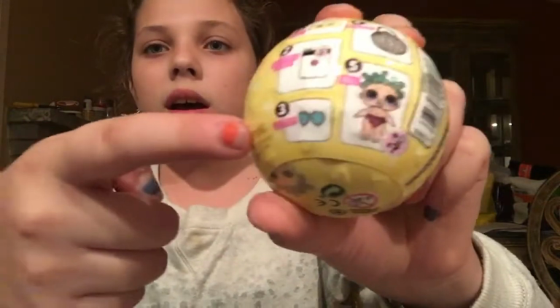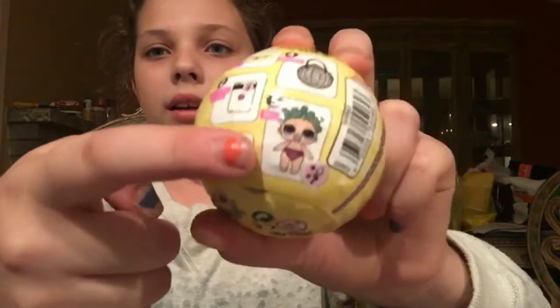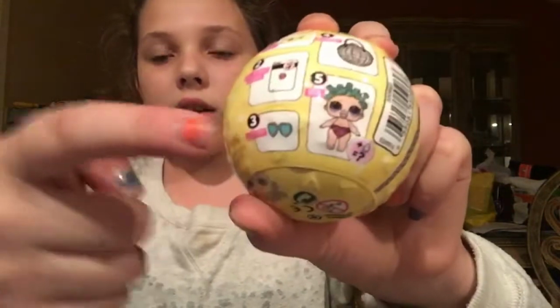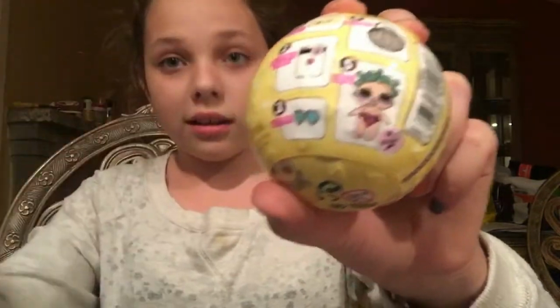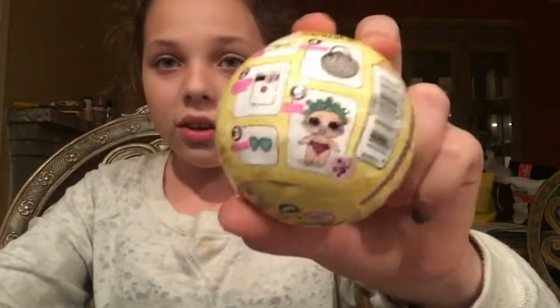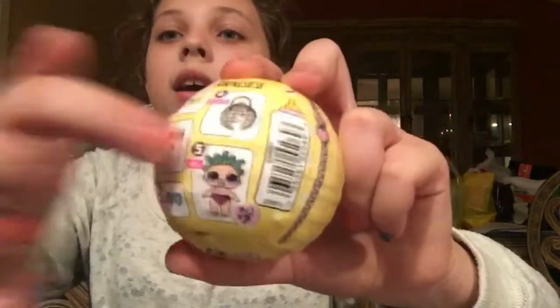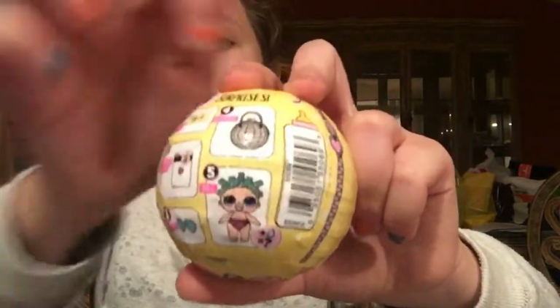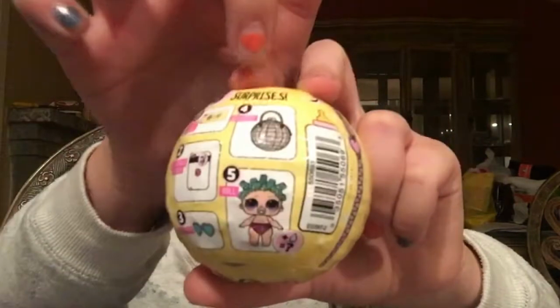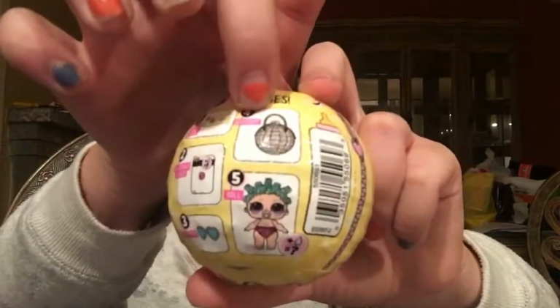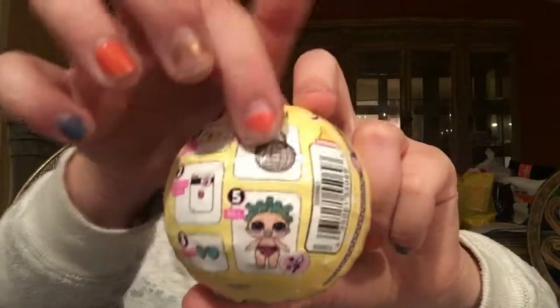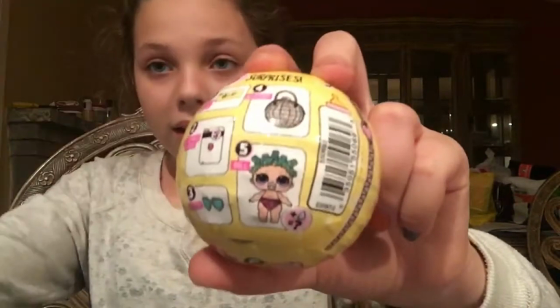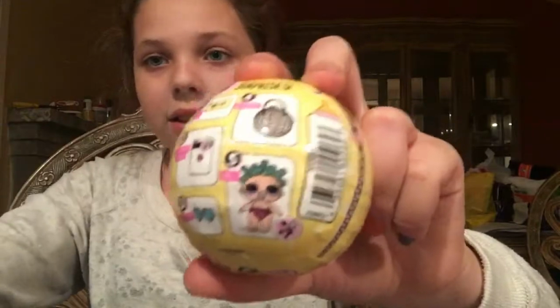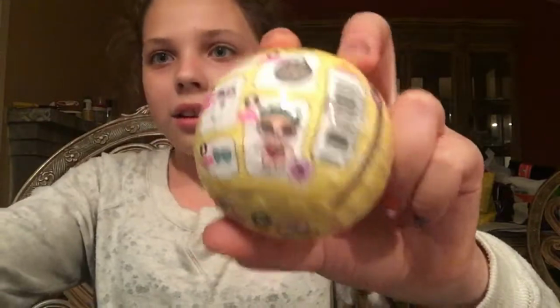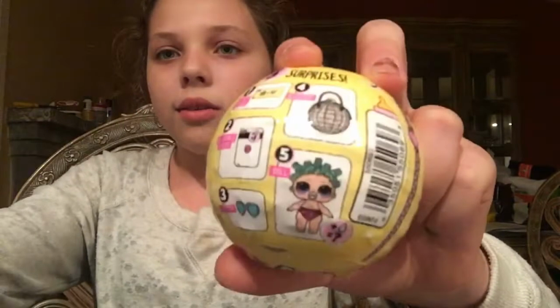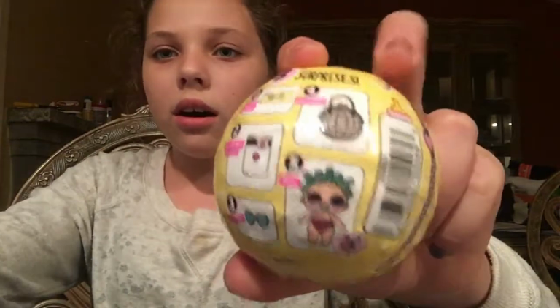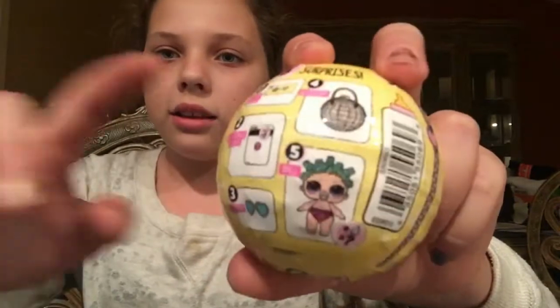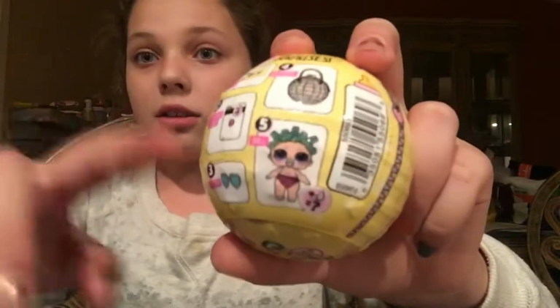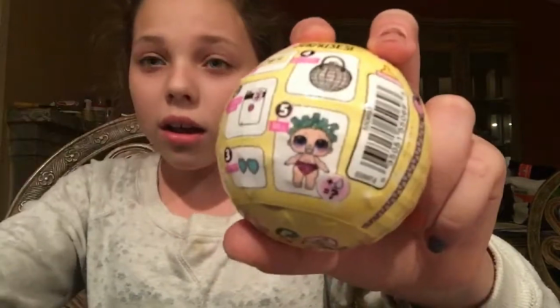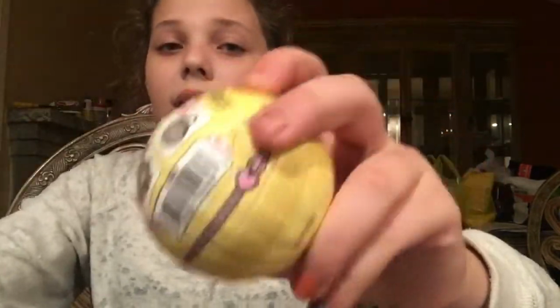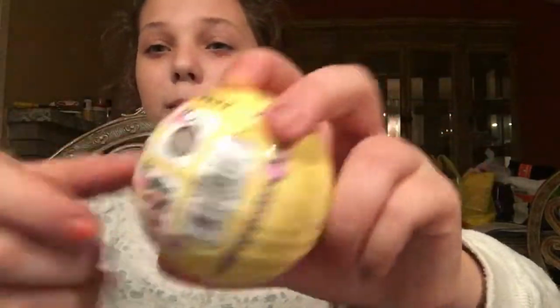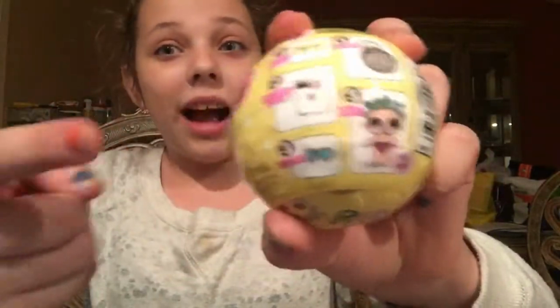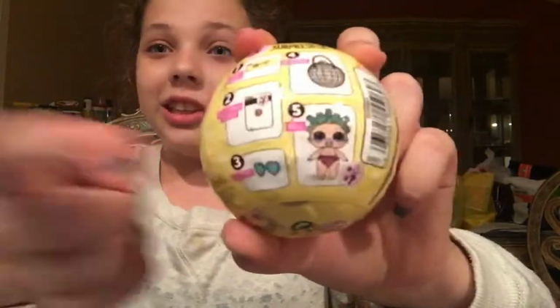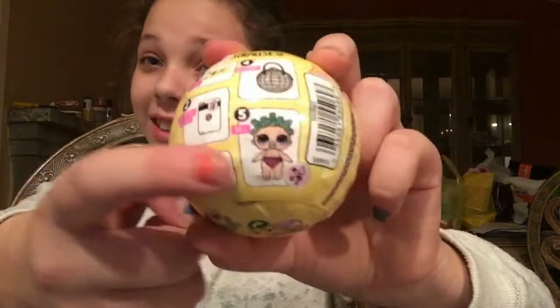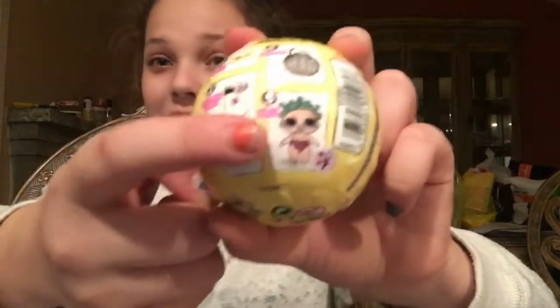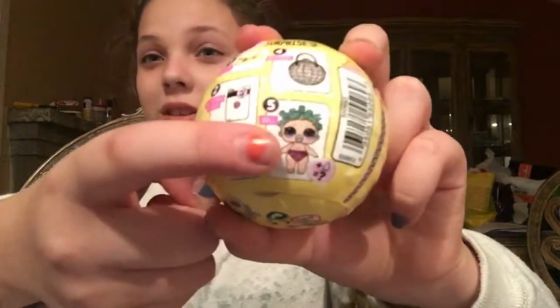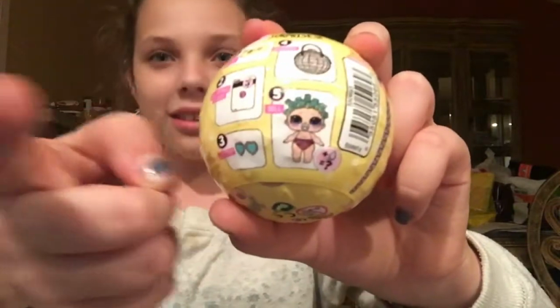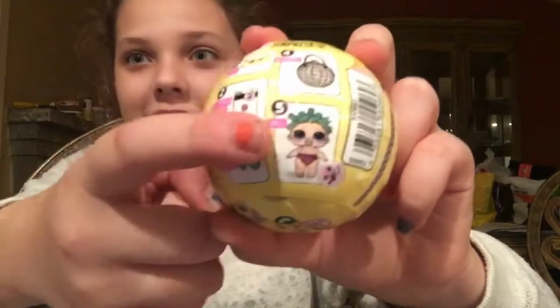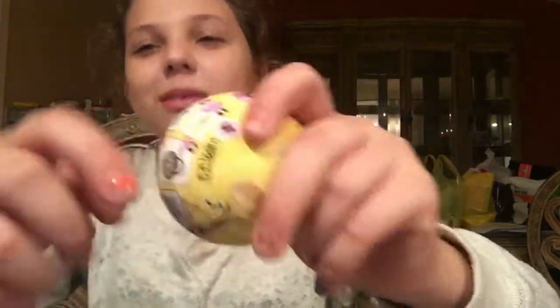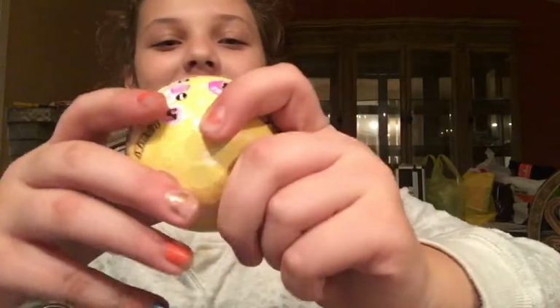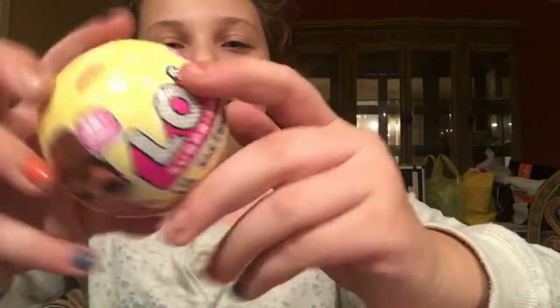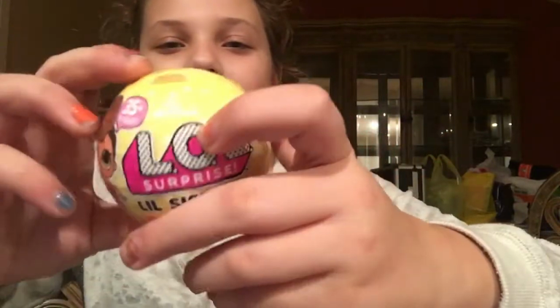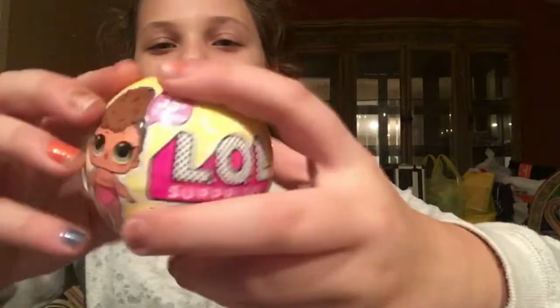And then you get an accessory, and then you get another thing for the doll, and then you get the doll. I've actually gotten this certain doll before, so really interesting.